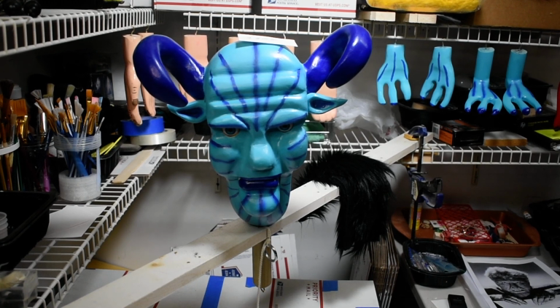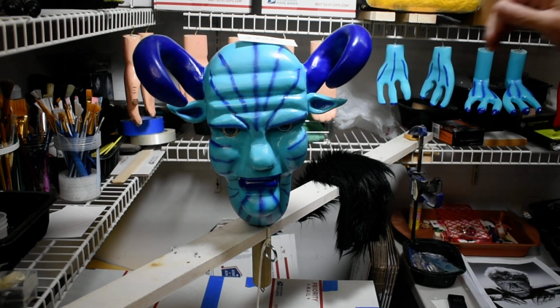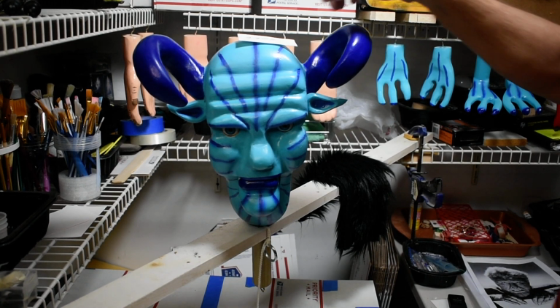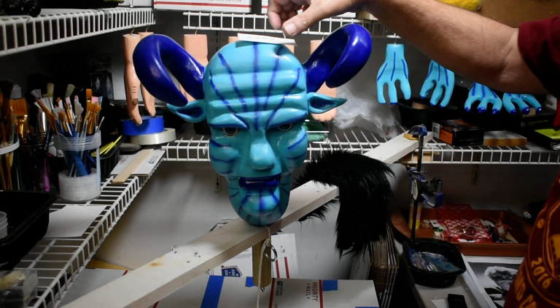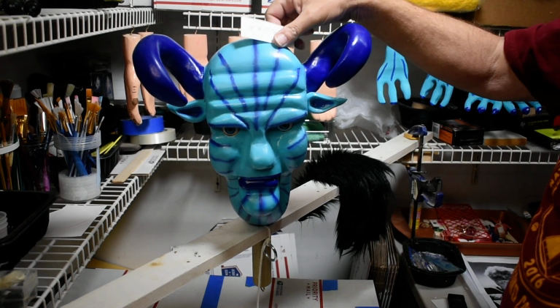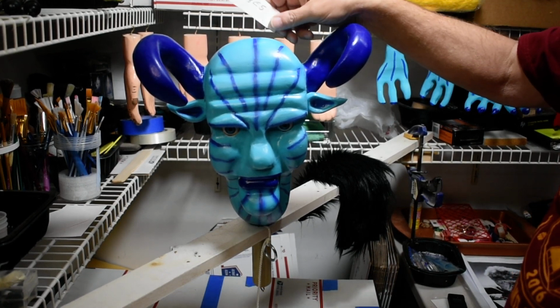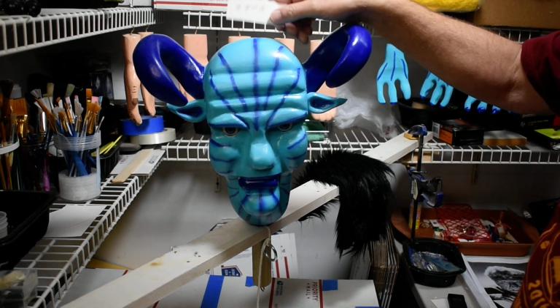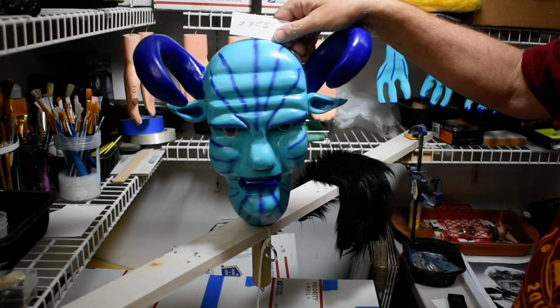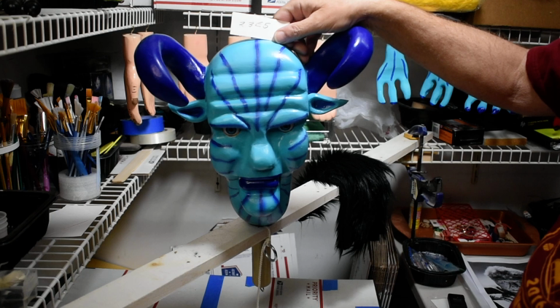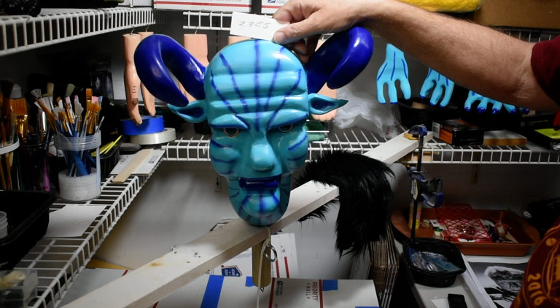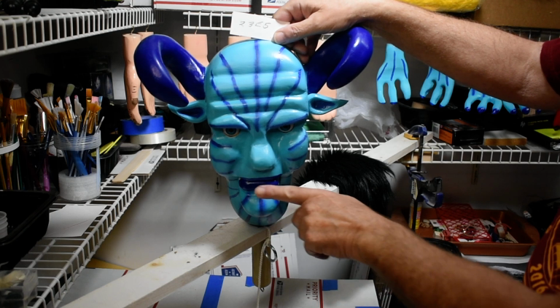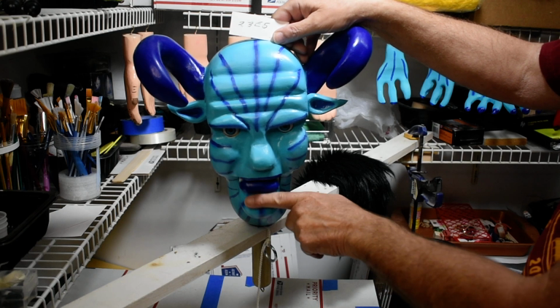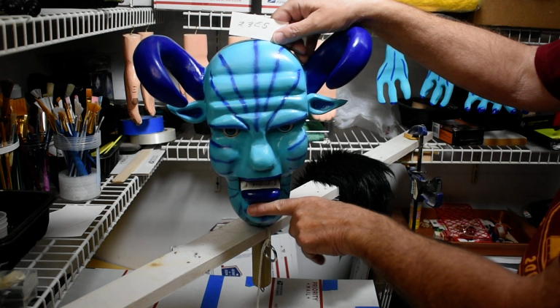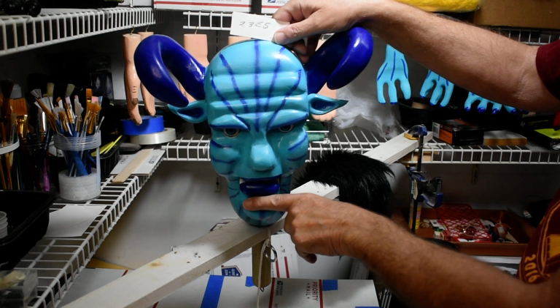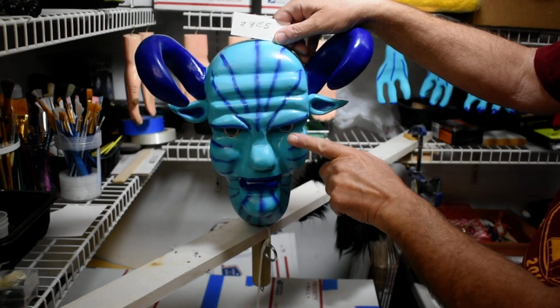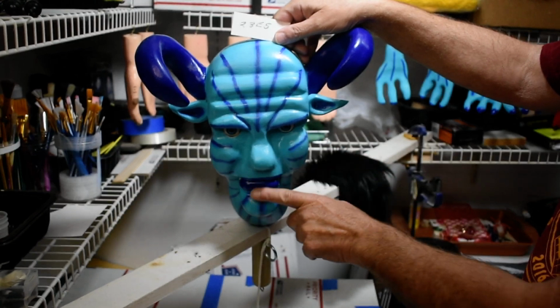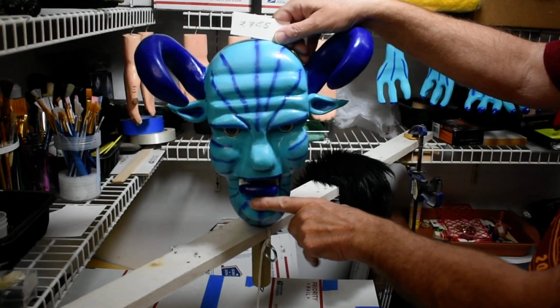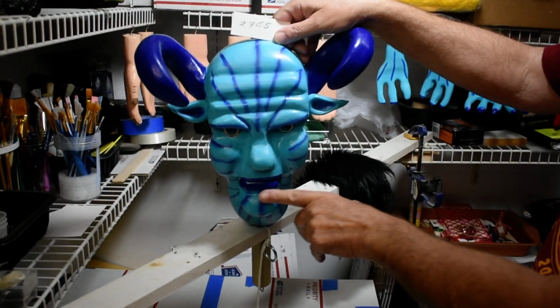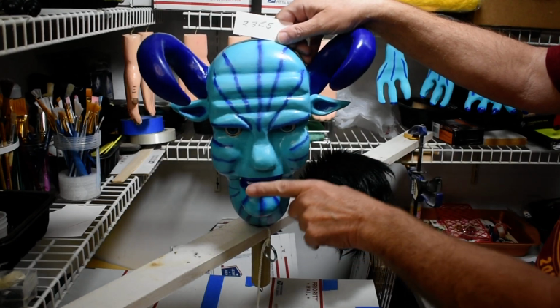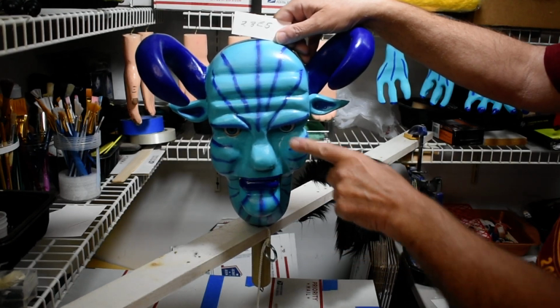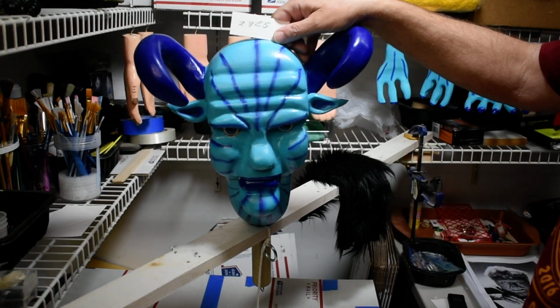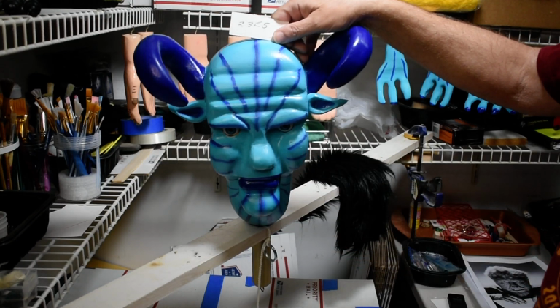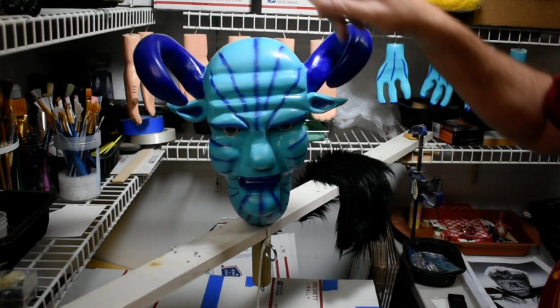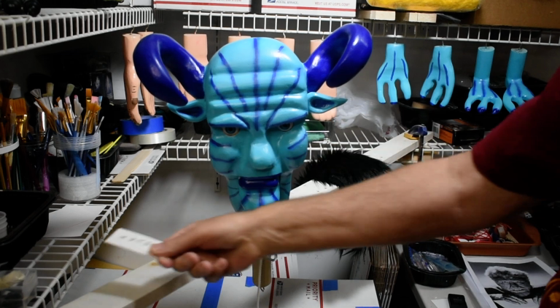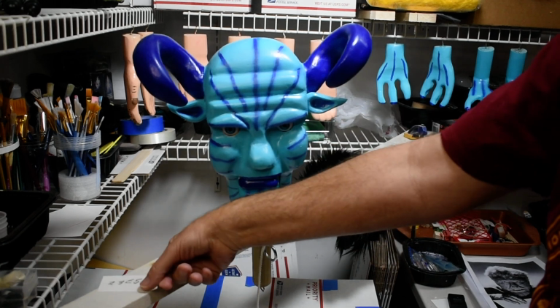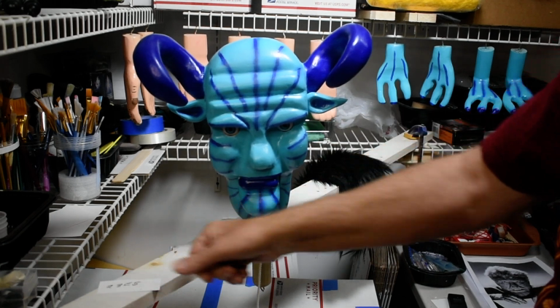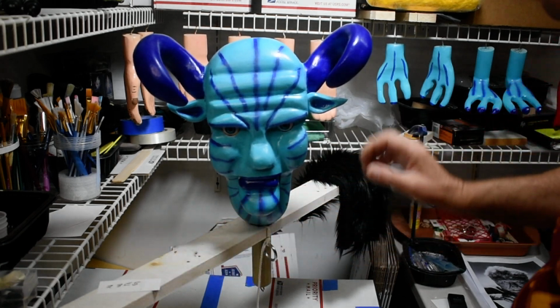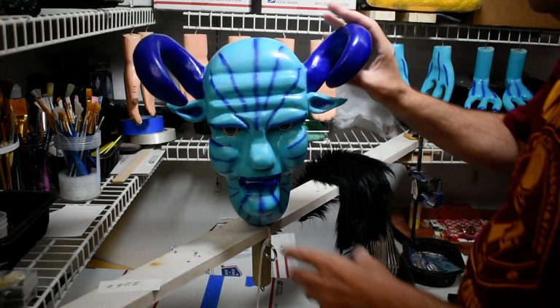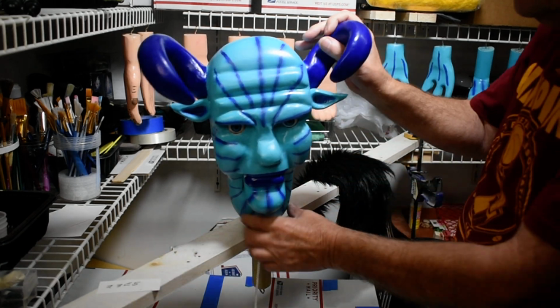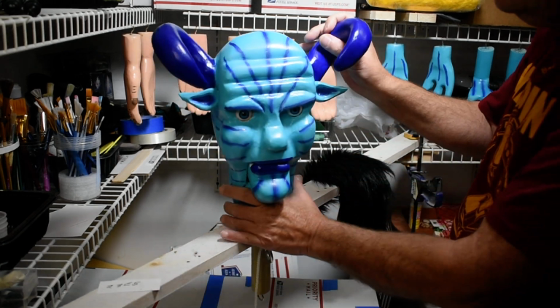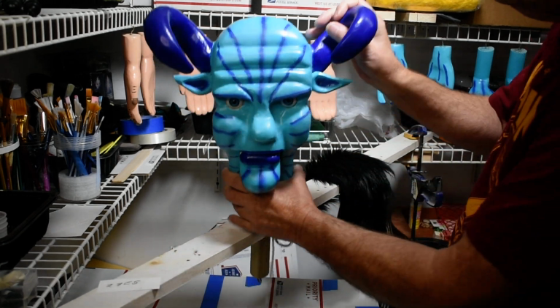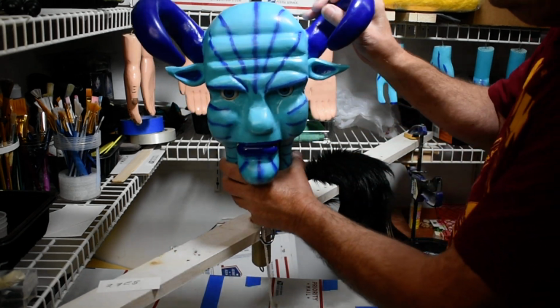We got our head all back together. We got the mouth and the eyes — mouth is connected, the eyes are finished.